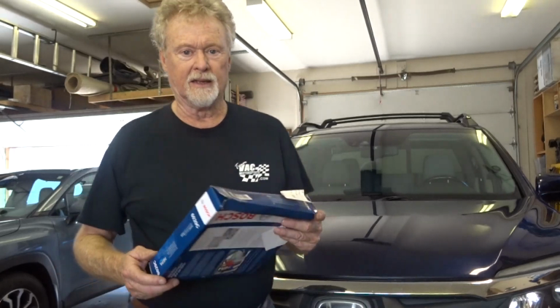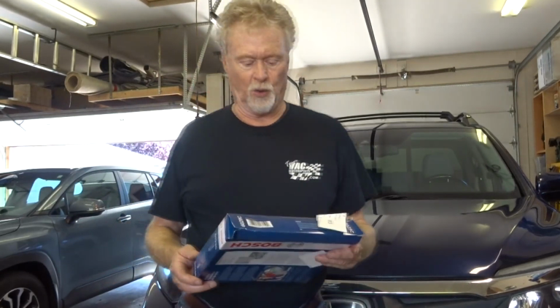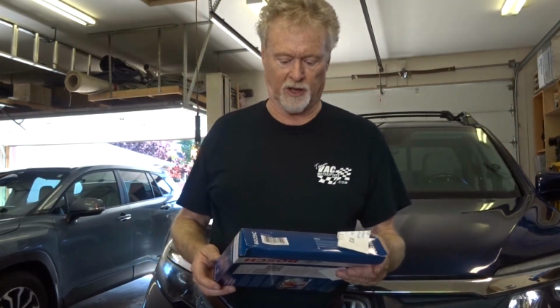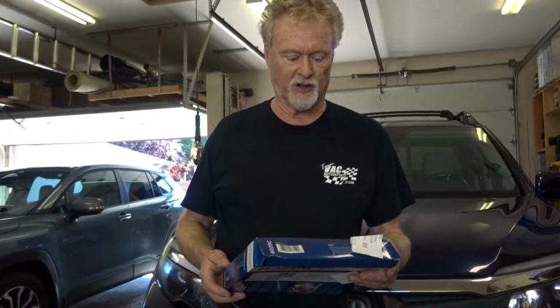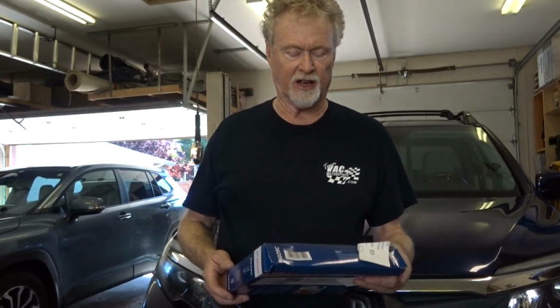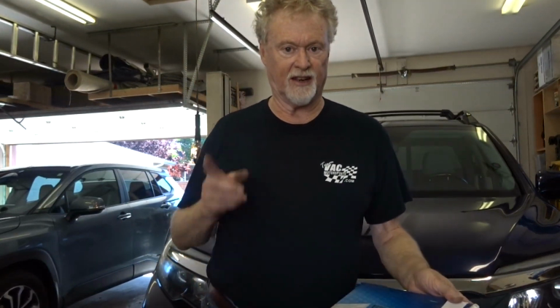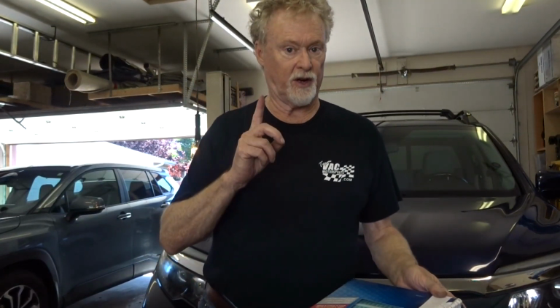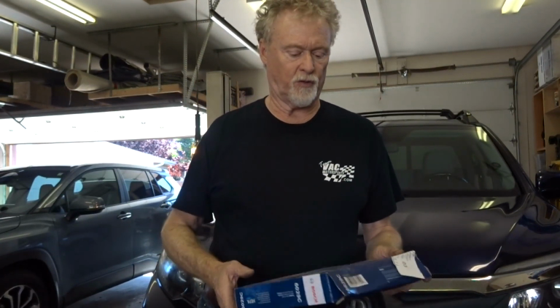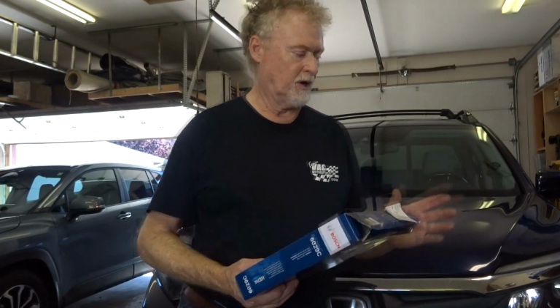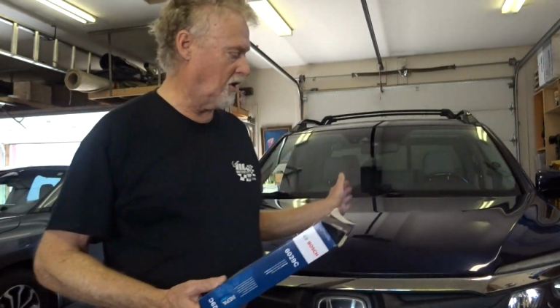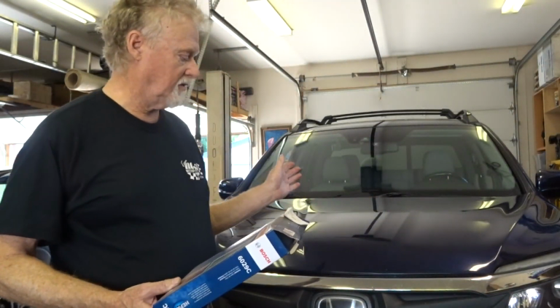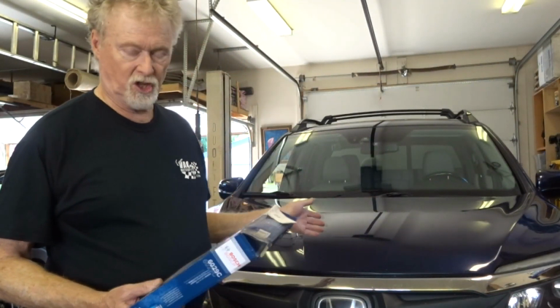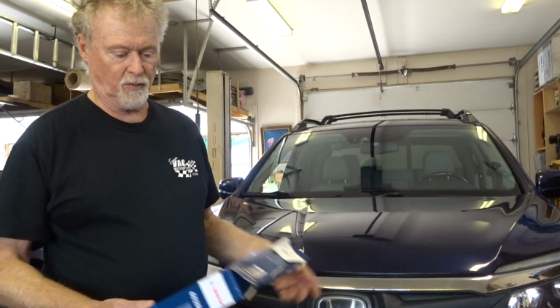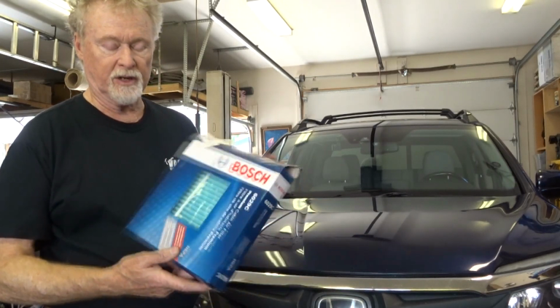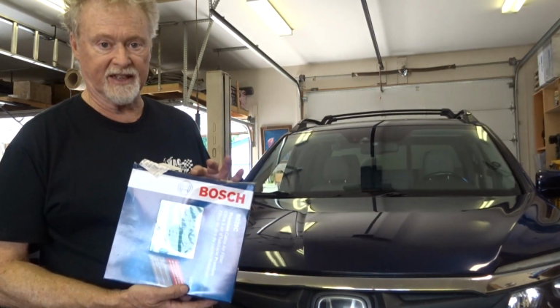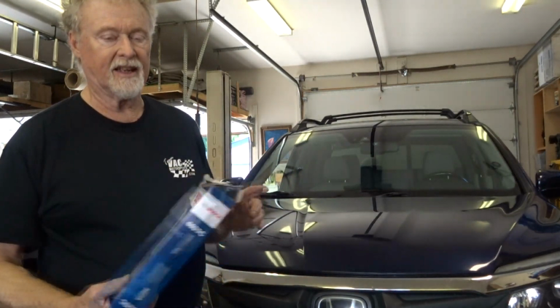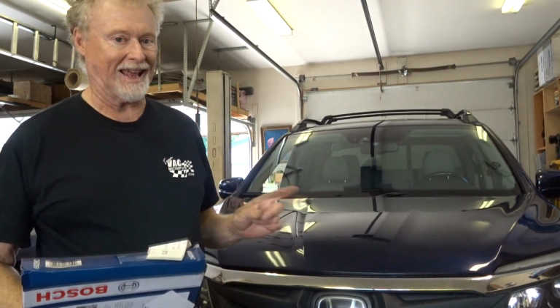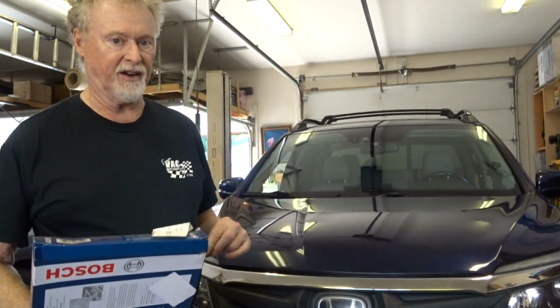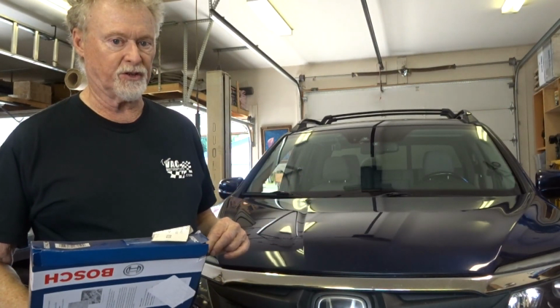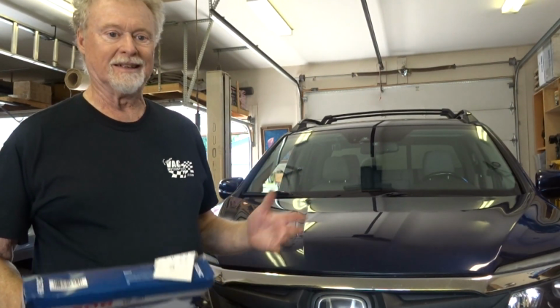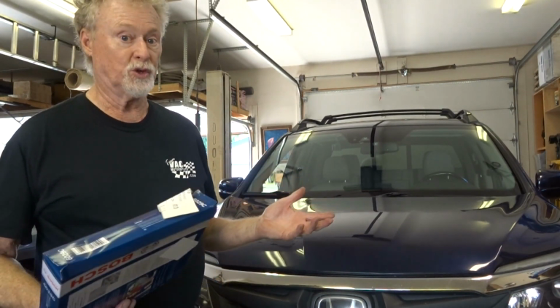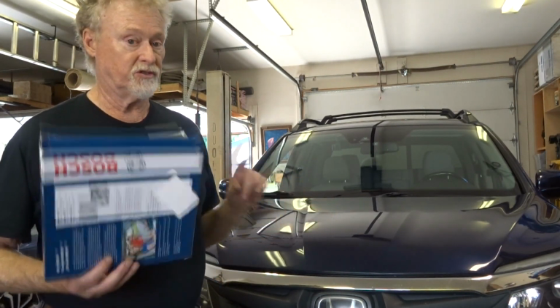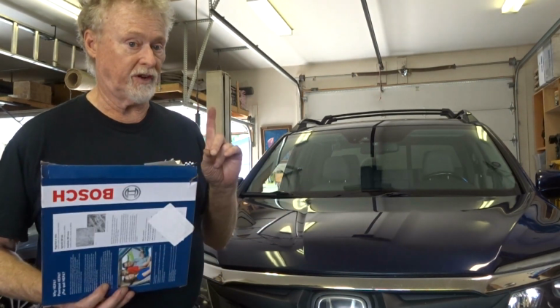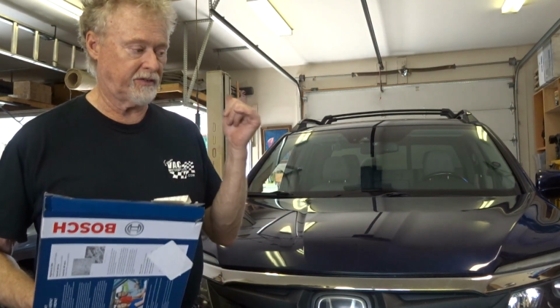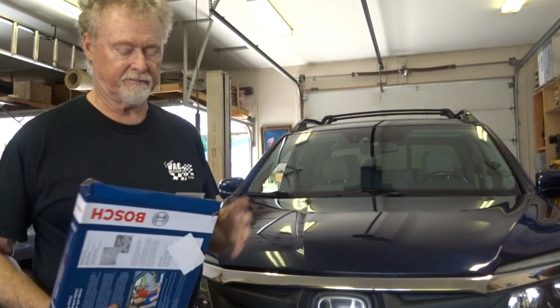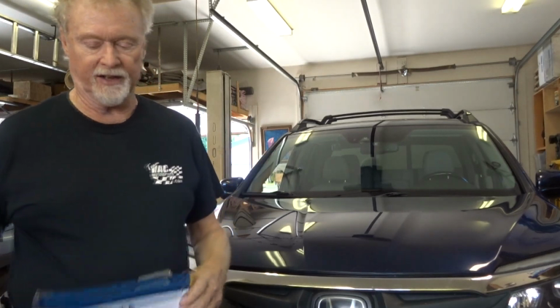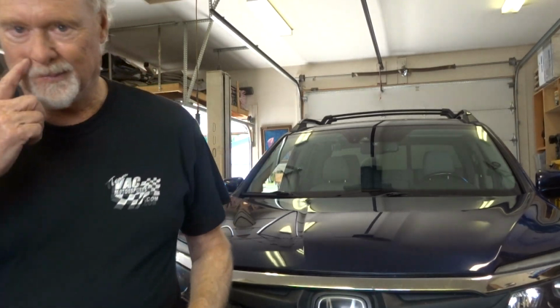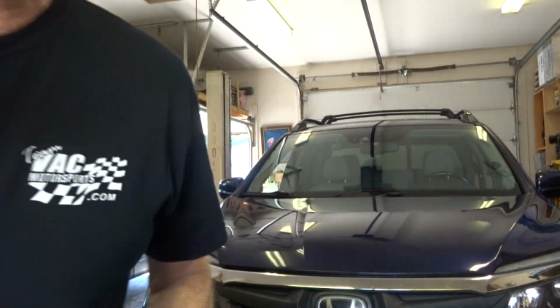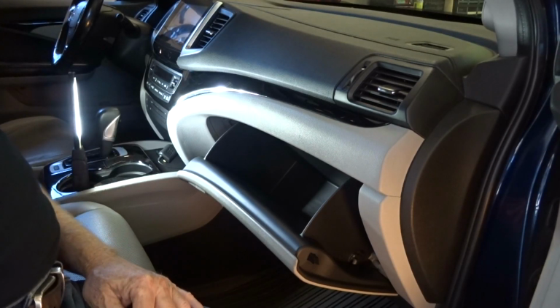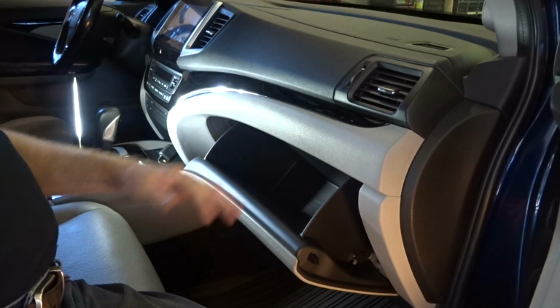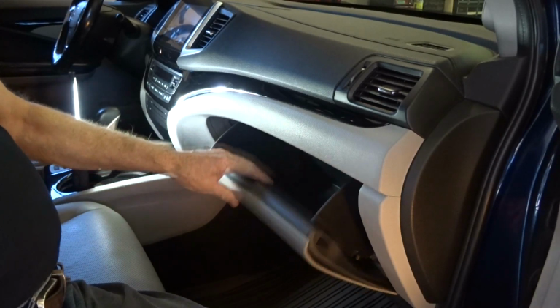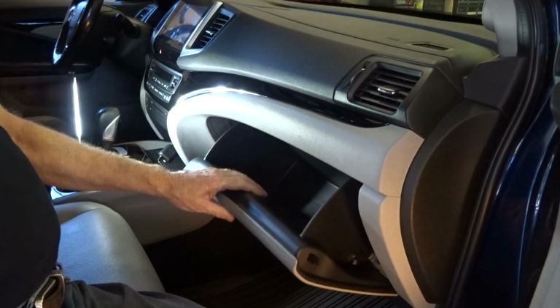Hello and welcome to Gary's Garage. Today I've got a very quick one for you on the Honda Ridgeline — we're going to be replacing the cabin air filter. No tools, just fingers. Let's get it done.